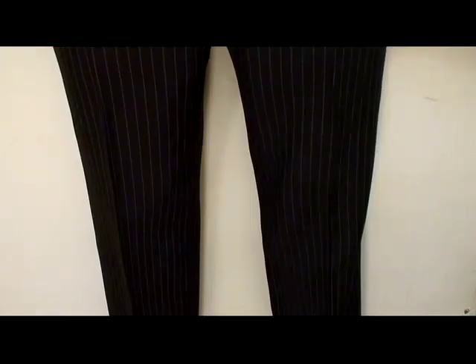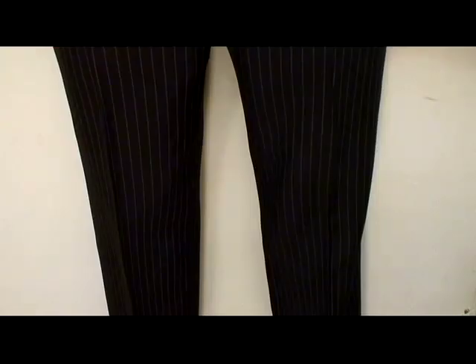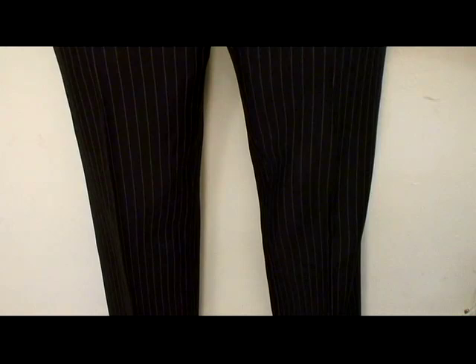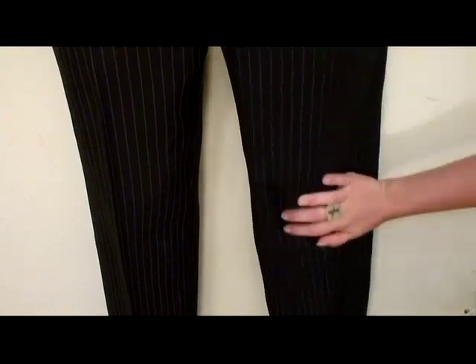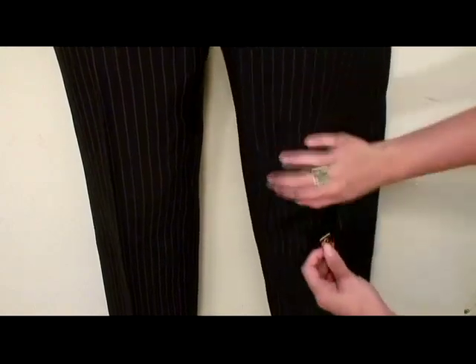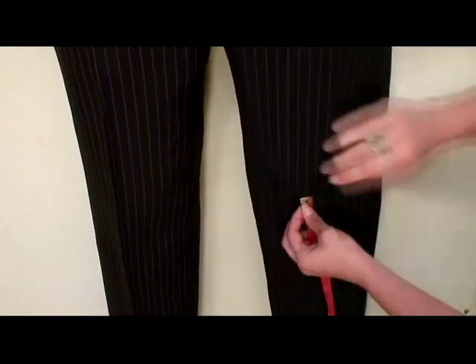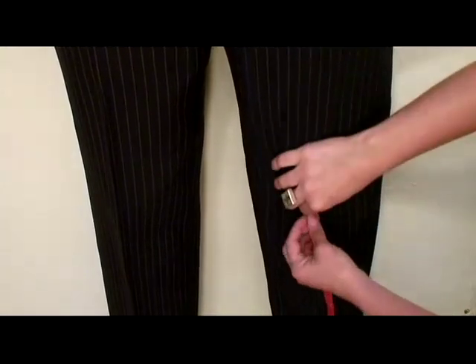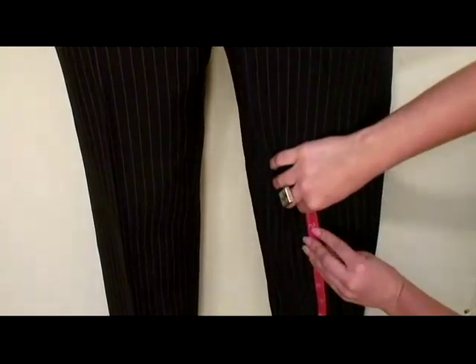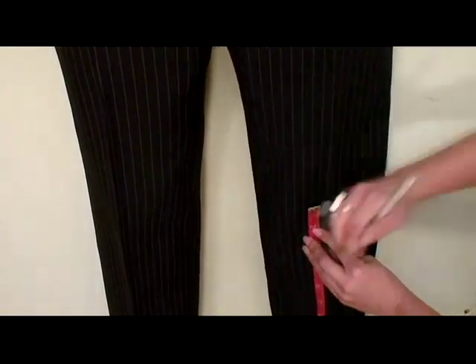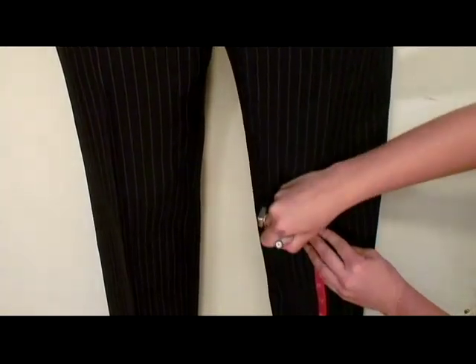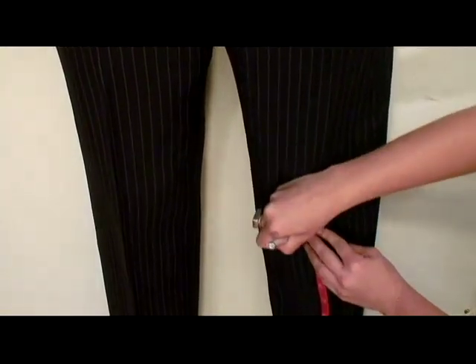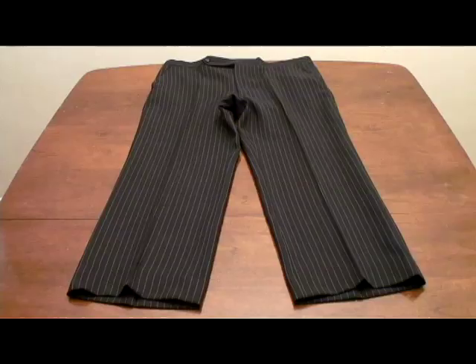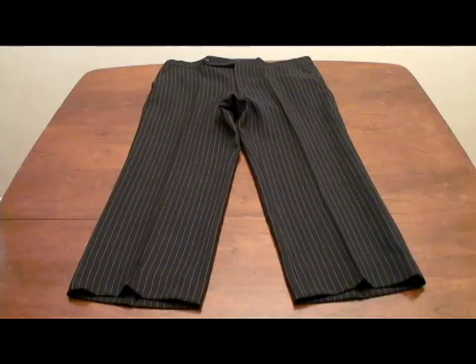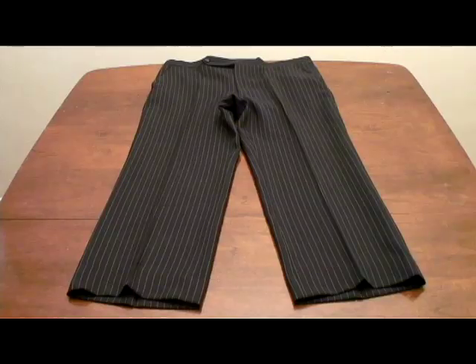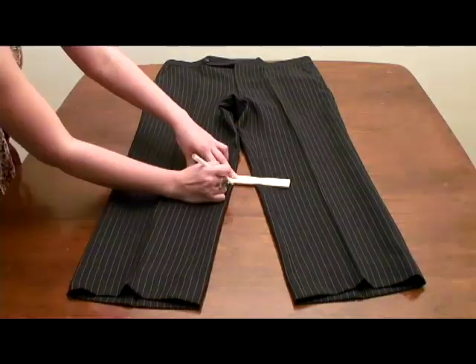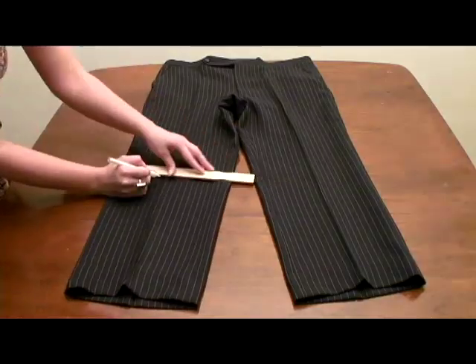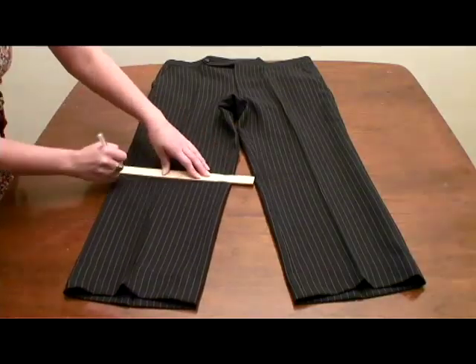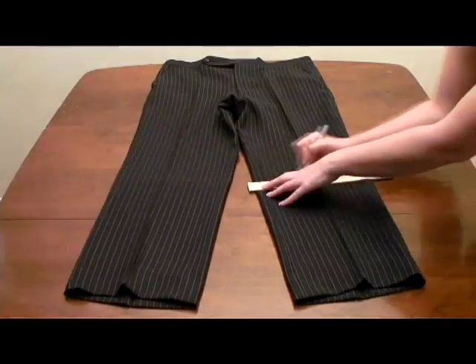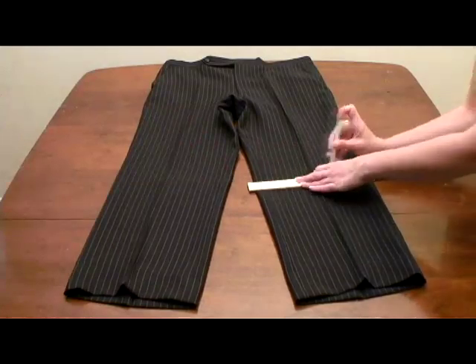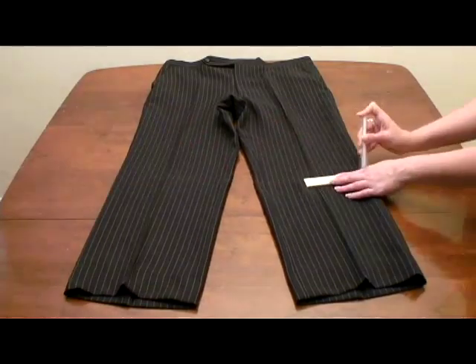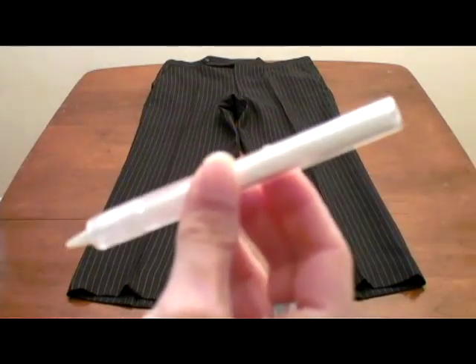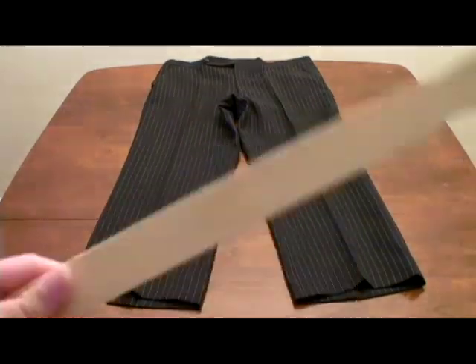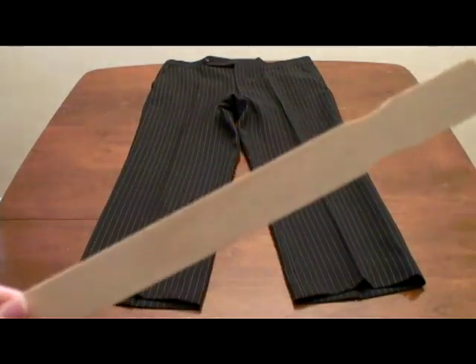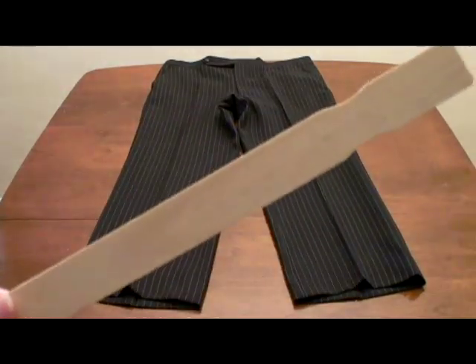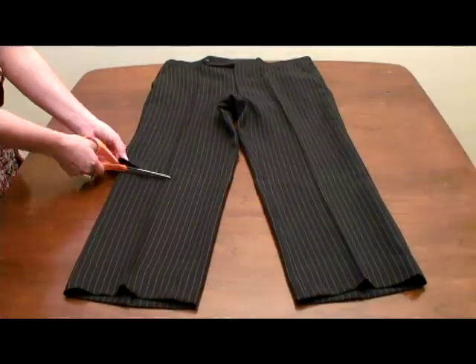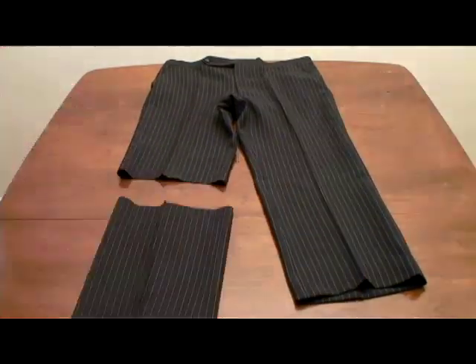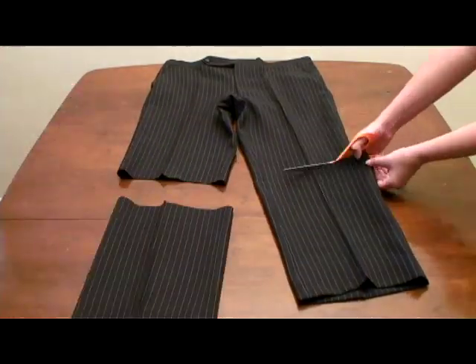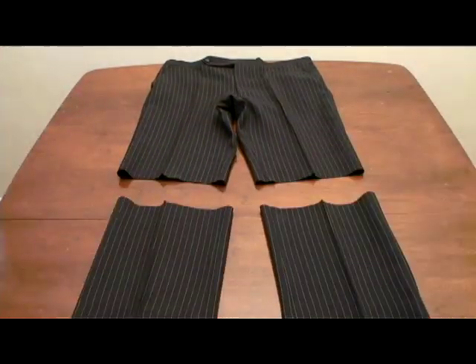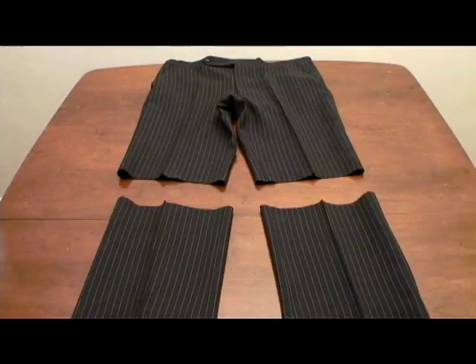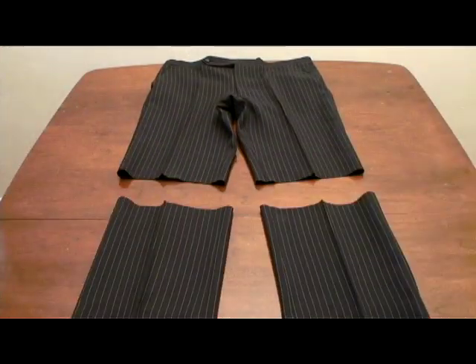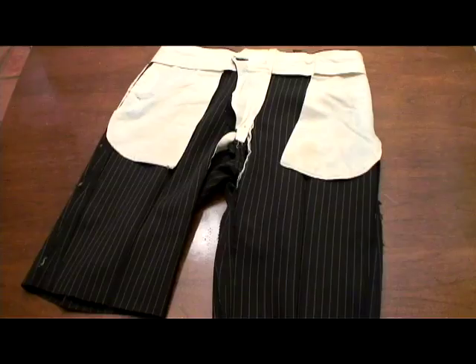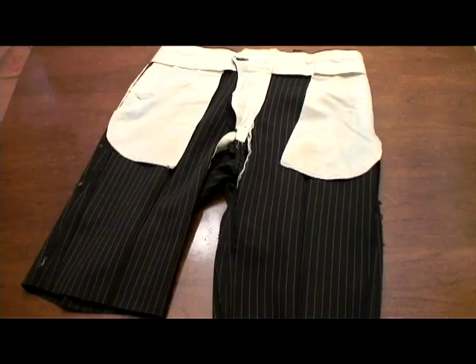Put on the pants, measure and make a mark two inches below the bottom of your knee. Lay the pants flat and draw a straight line using tailor's chalk and a straight edge. Cut the pant legs off along the lines and turn them inside out.